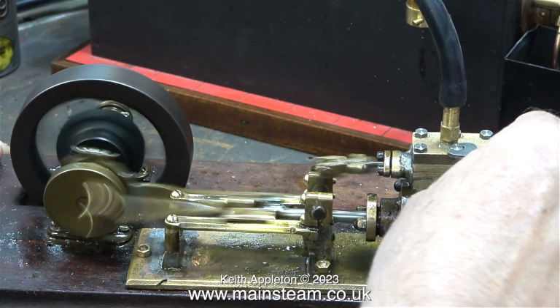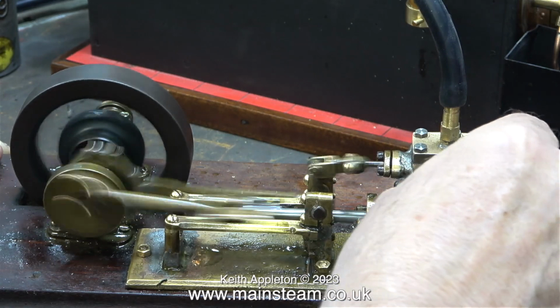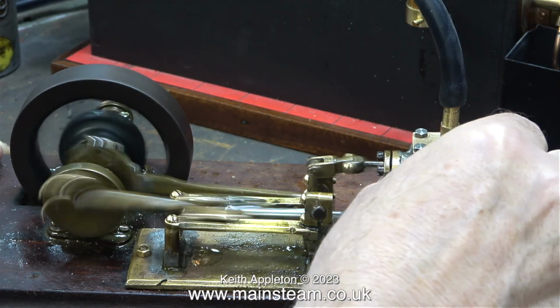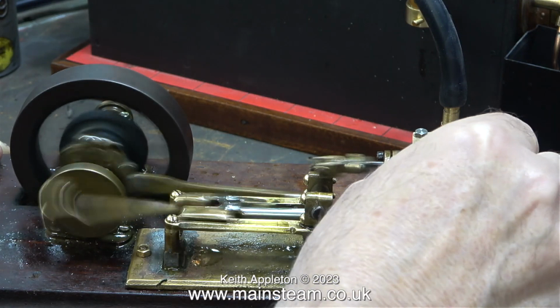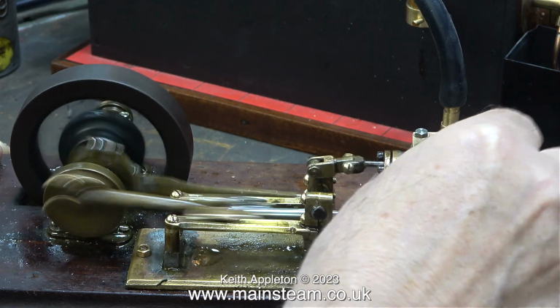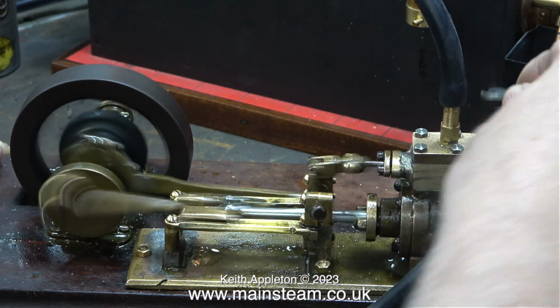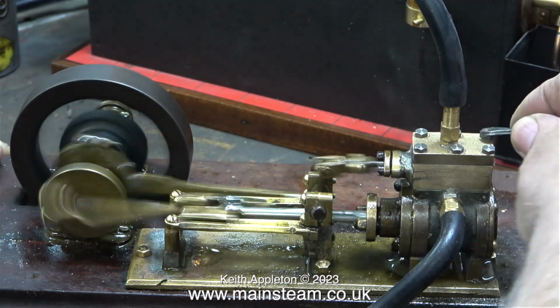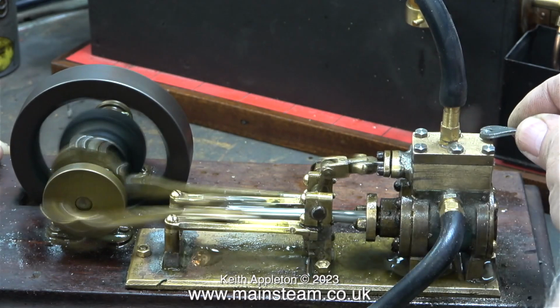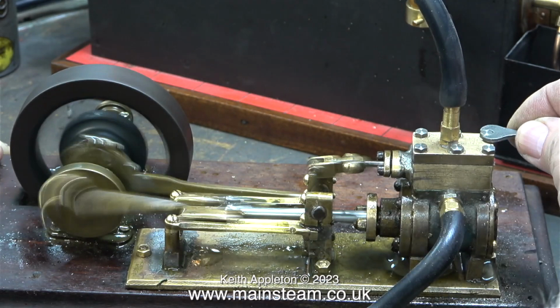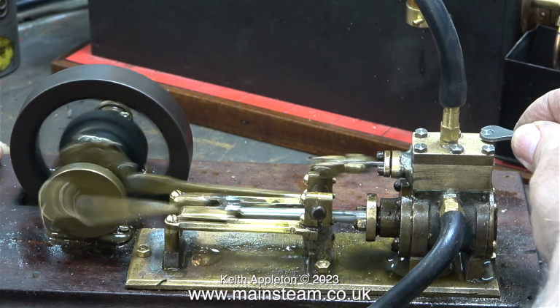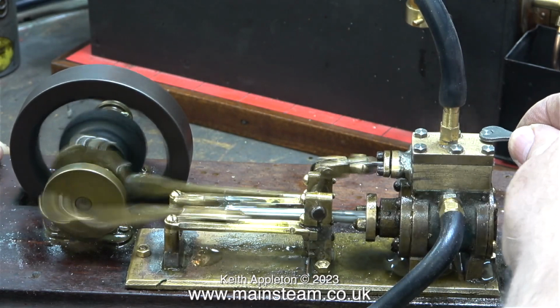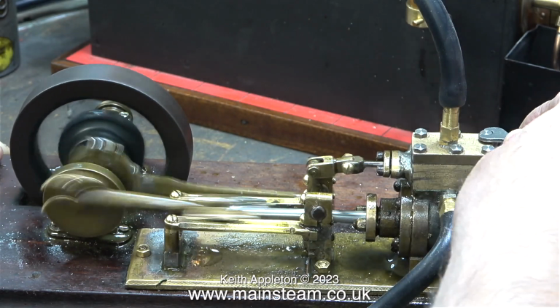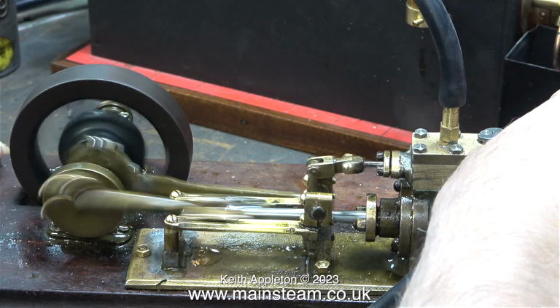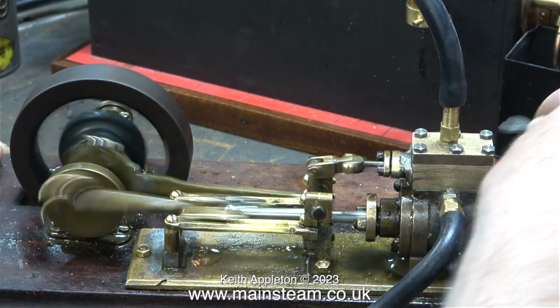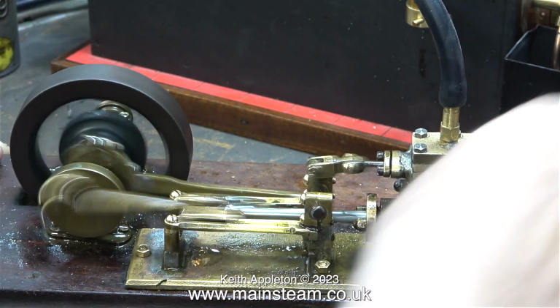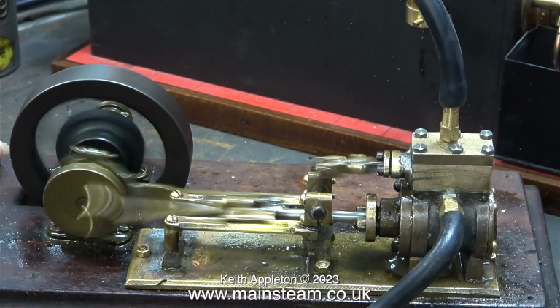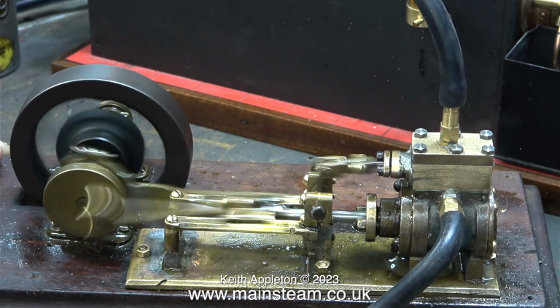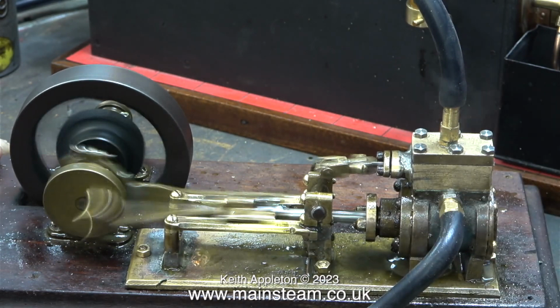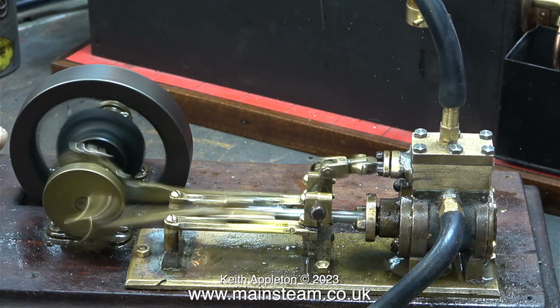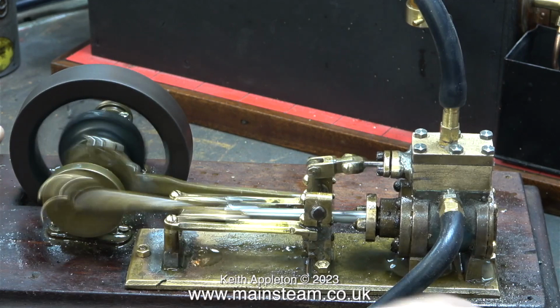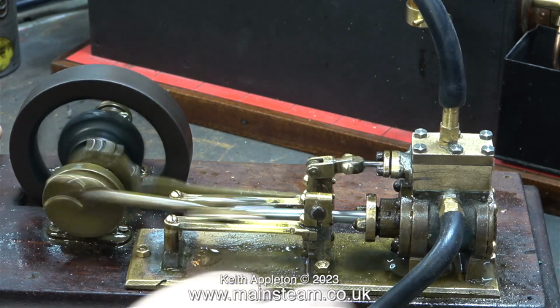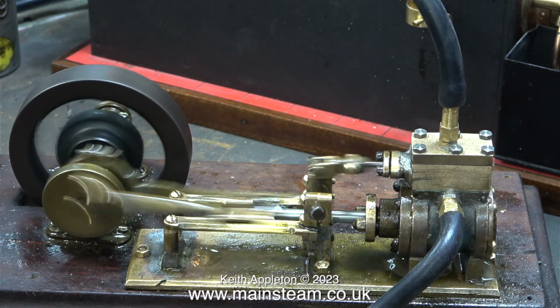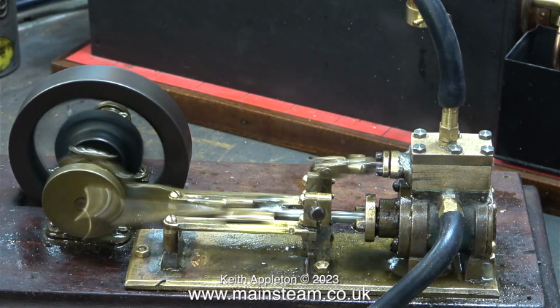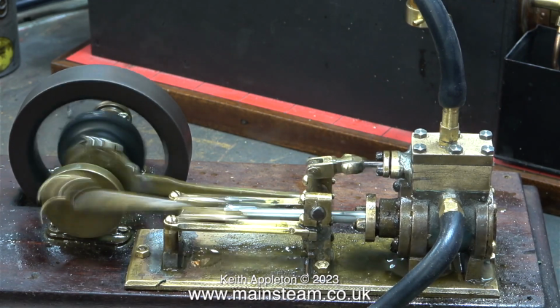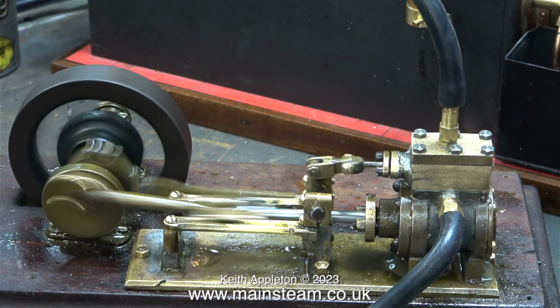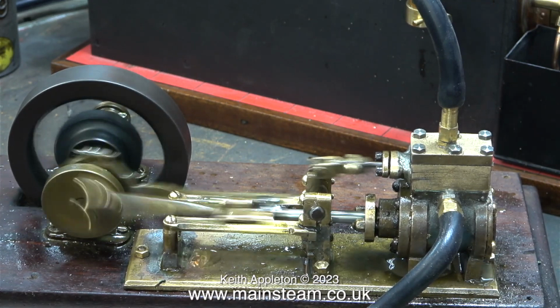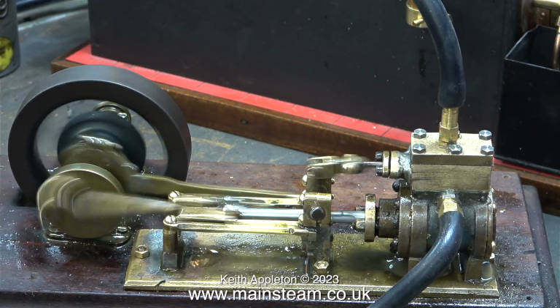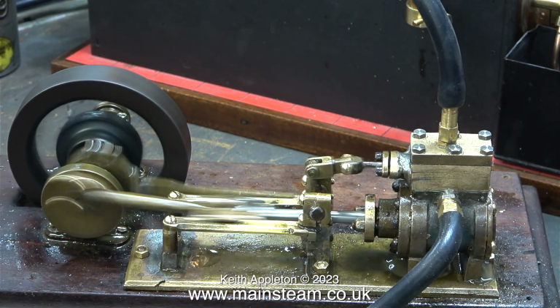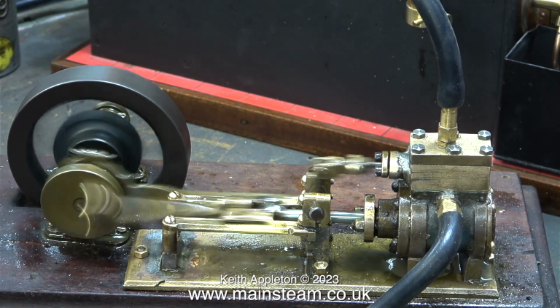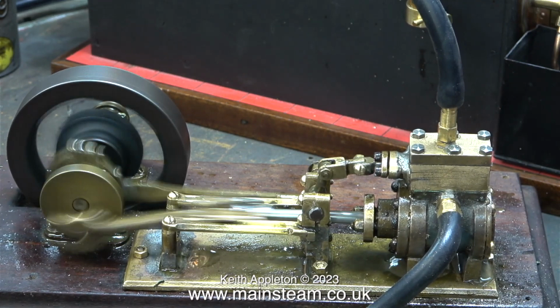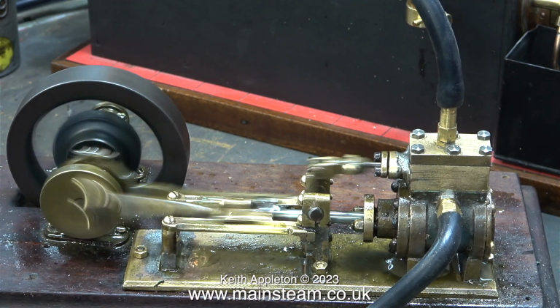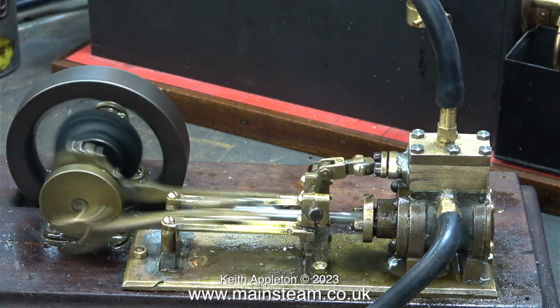I'm taking this opportunity to carefully tighten up the 4BA bolts holding the steam chest in place, being very careful not to over-tighten them.